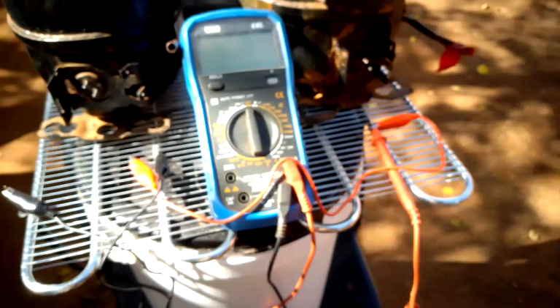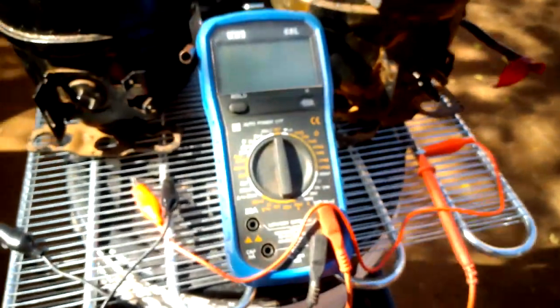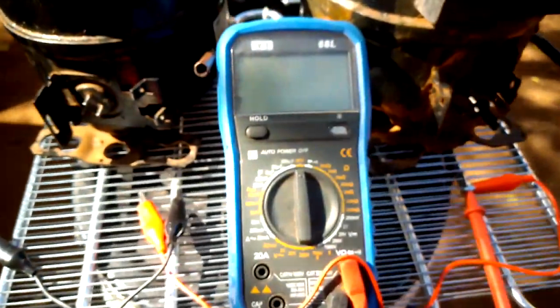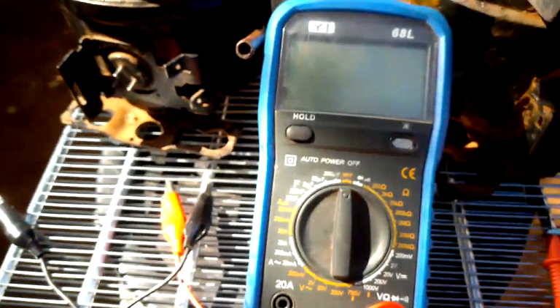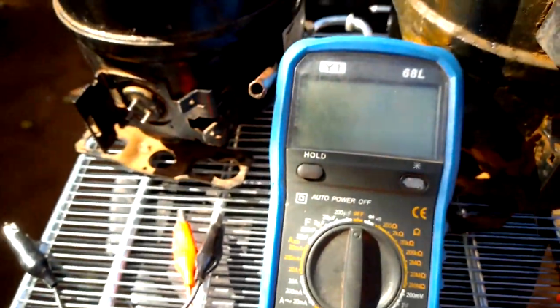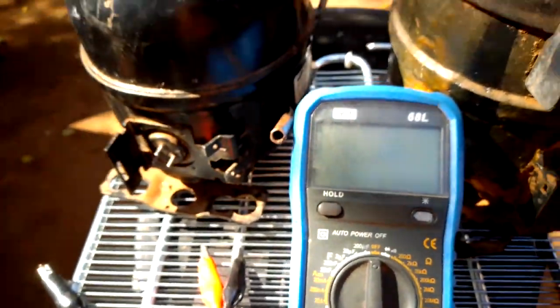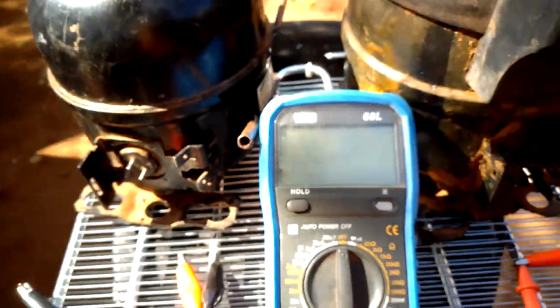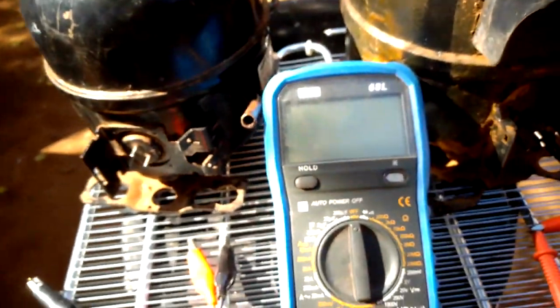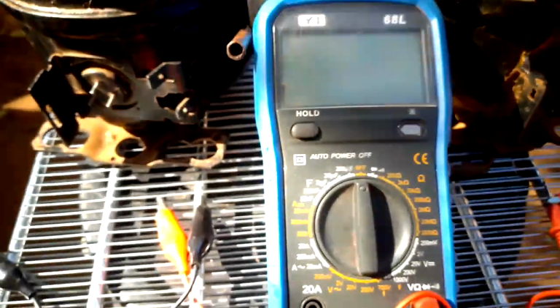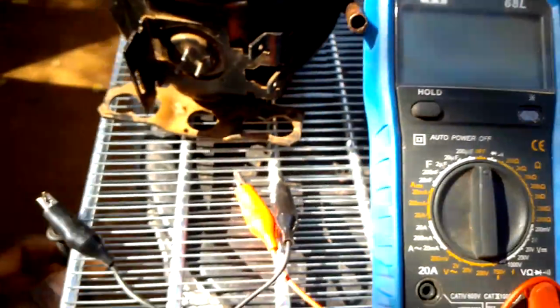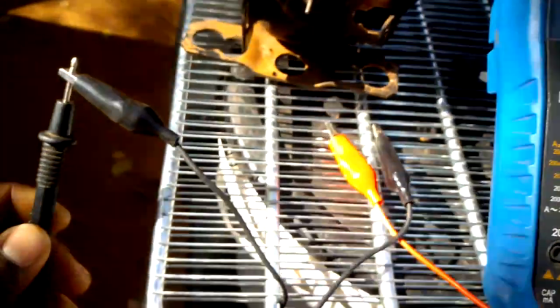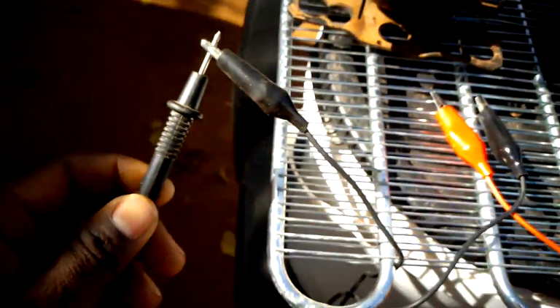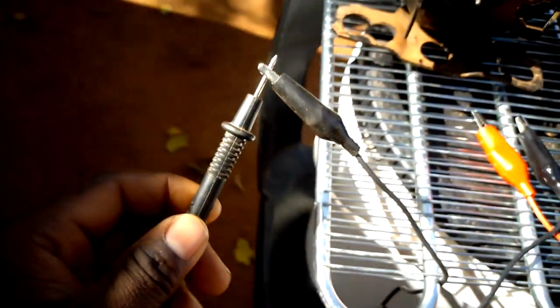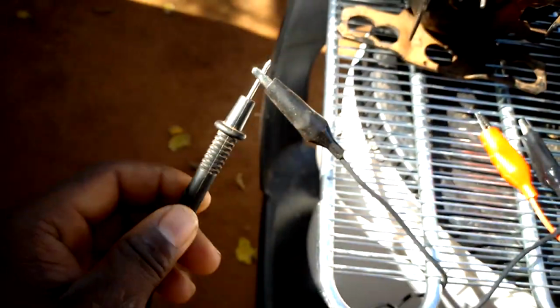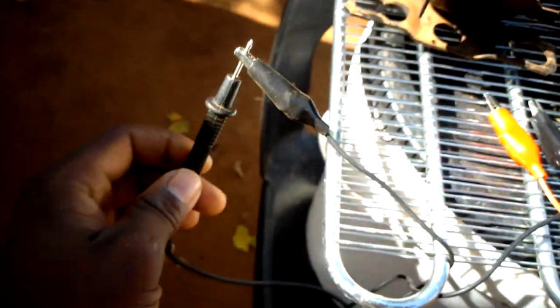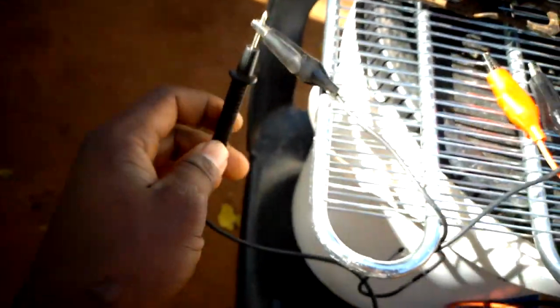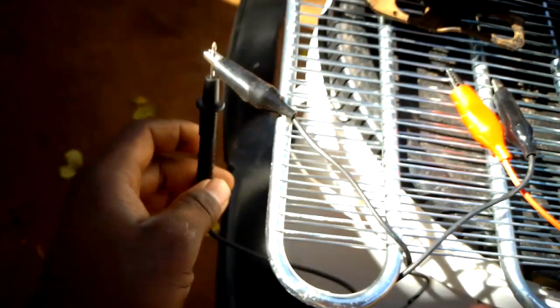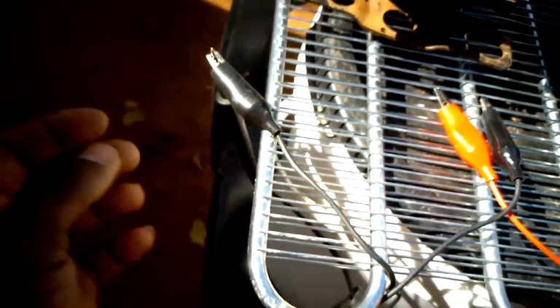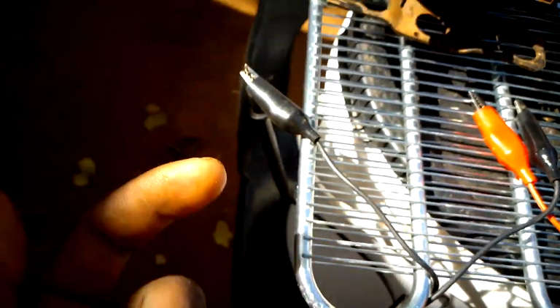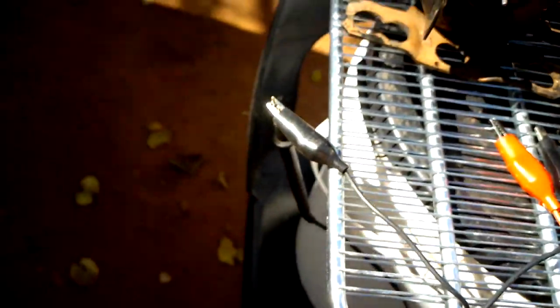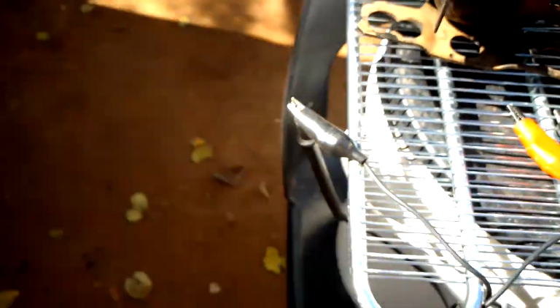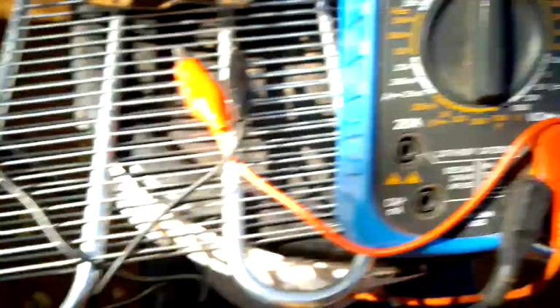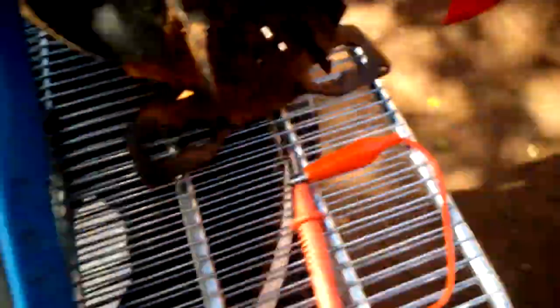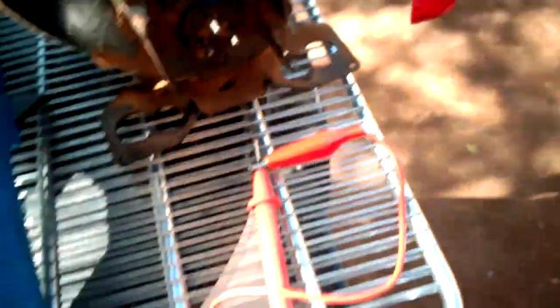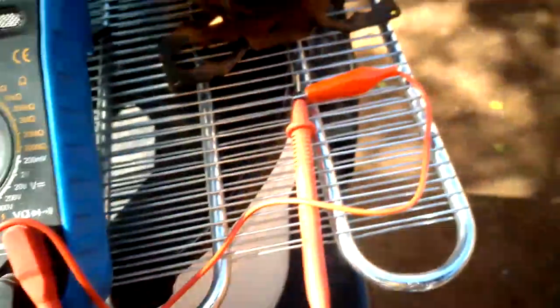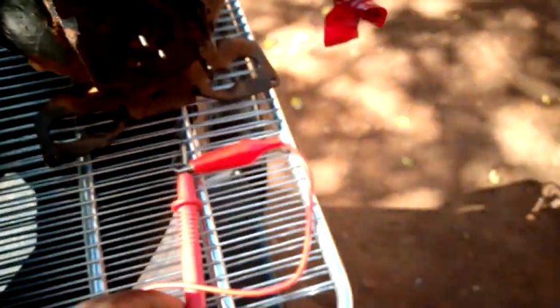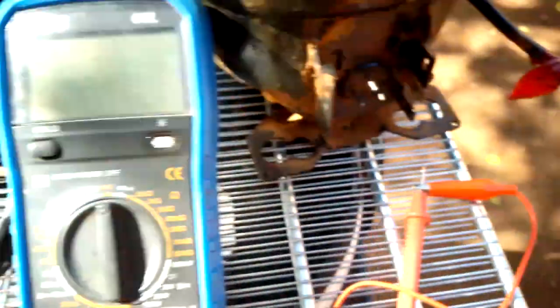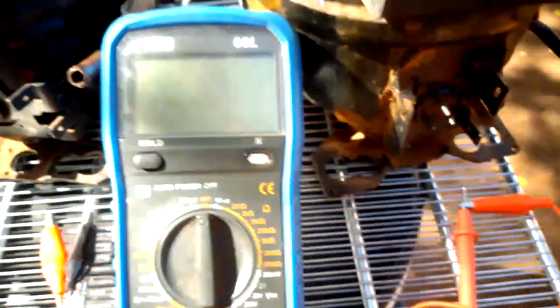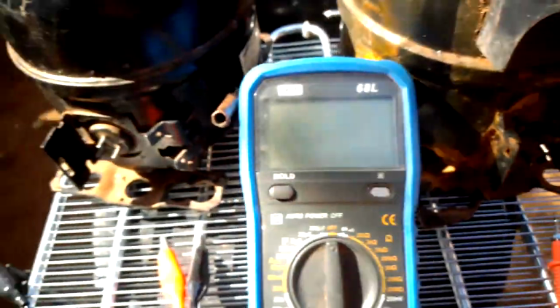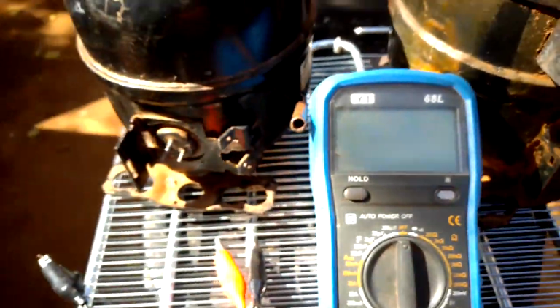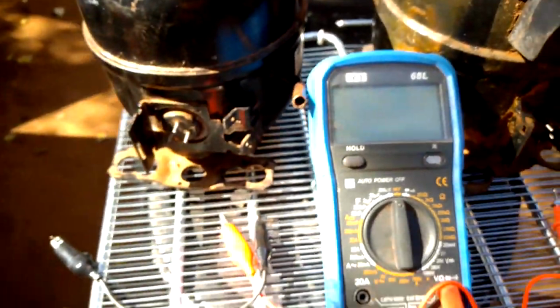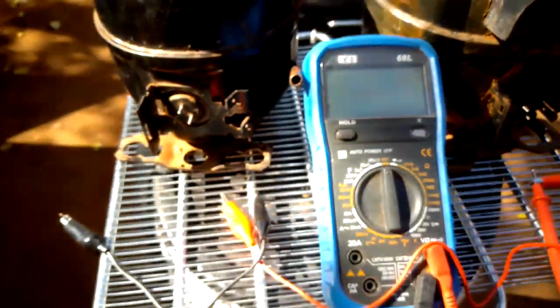What you have to do is put your multimeter in diode mode. Right now I'm using alligator clips, as you can see right here, so it will be easy since I'm holding the phone by myself.